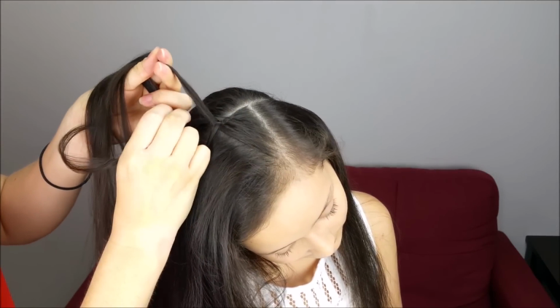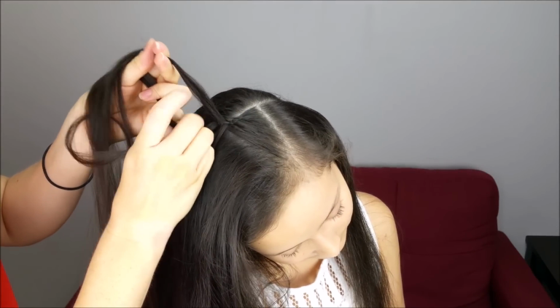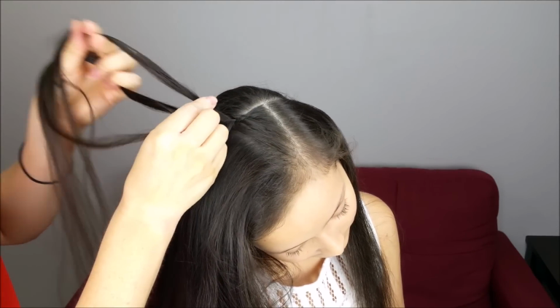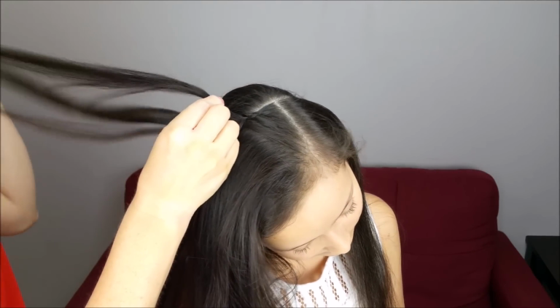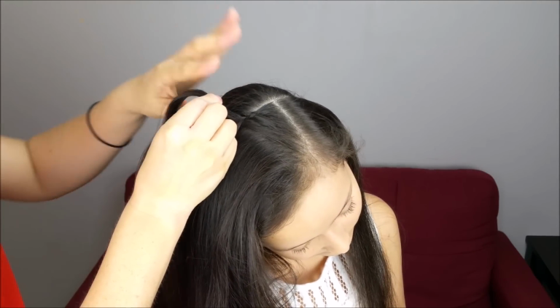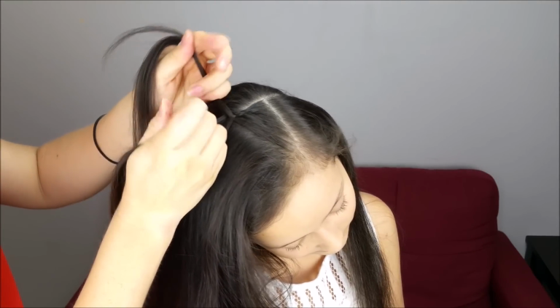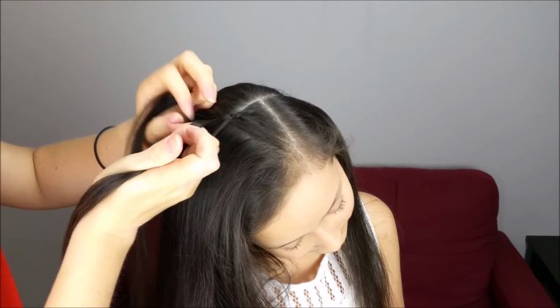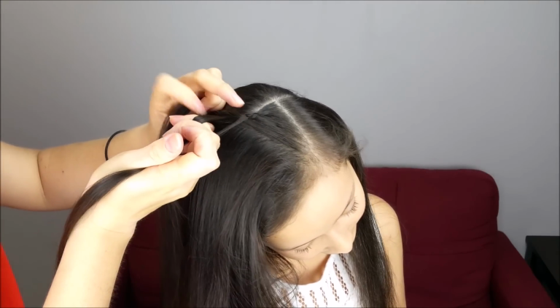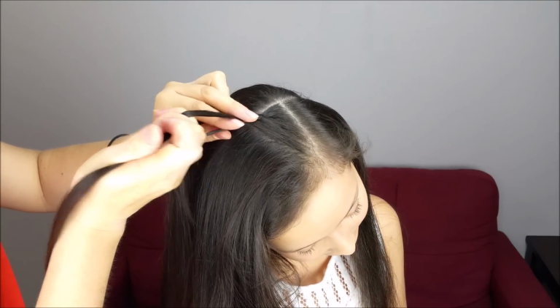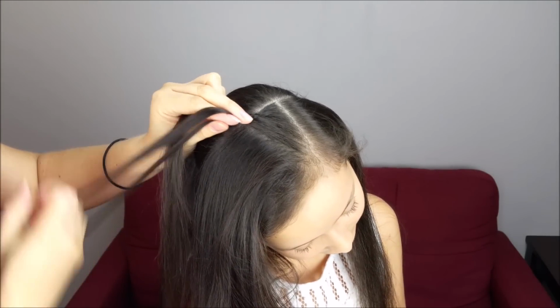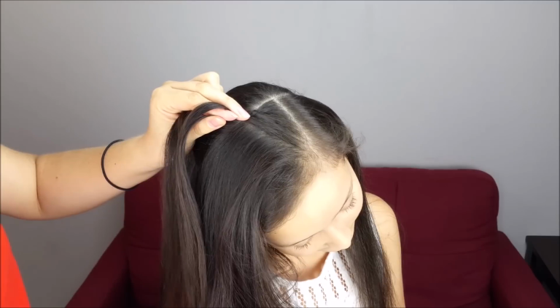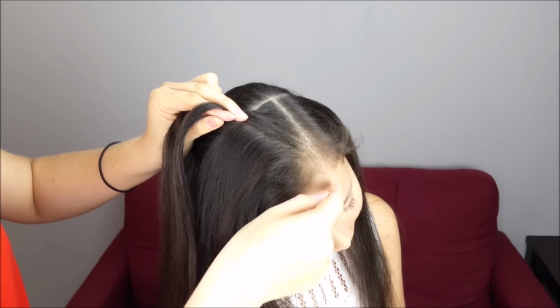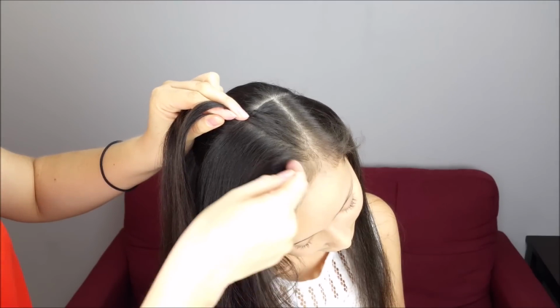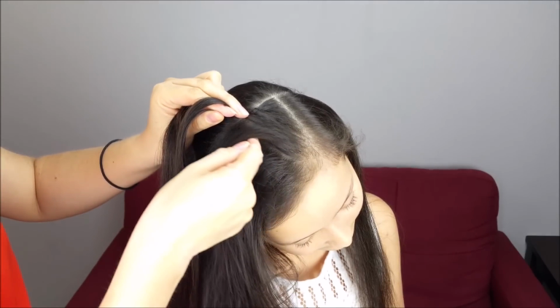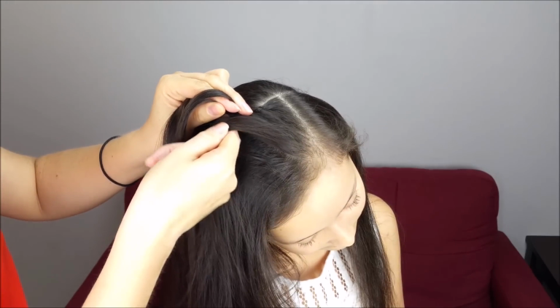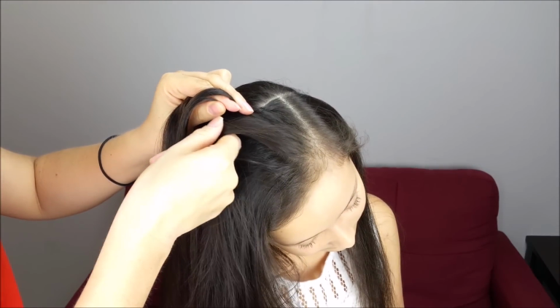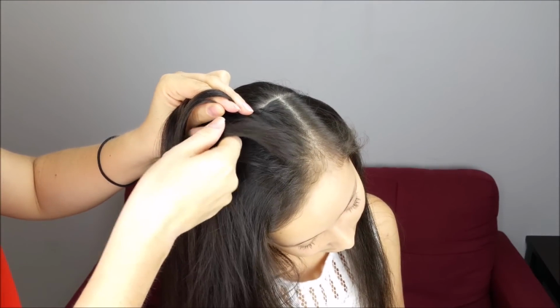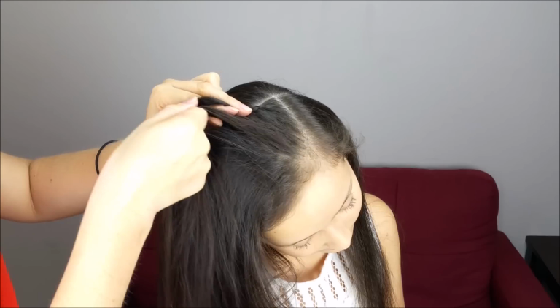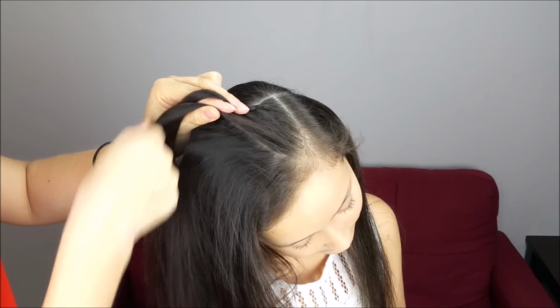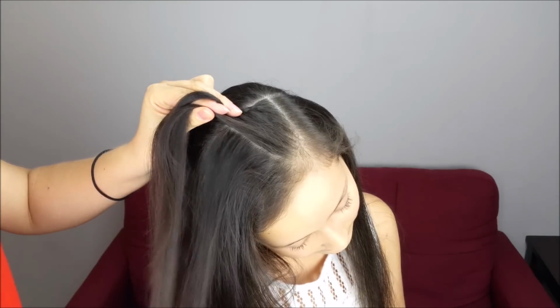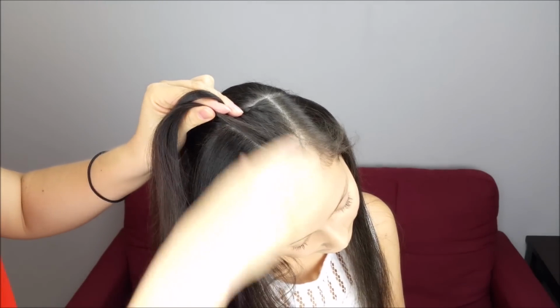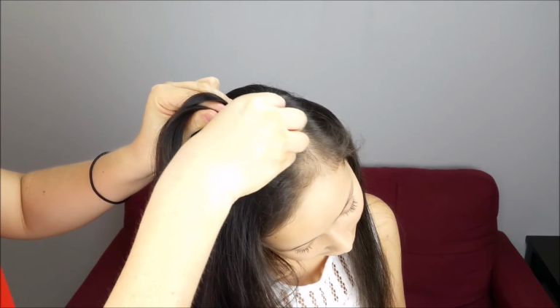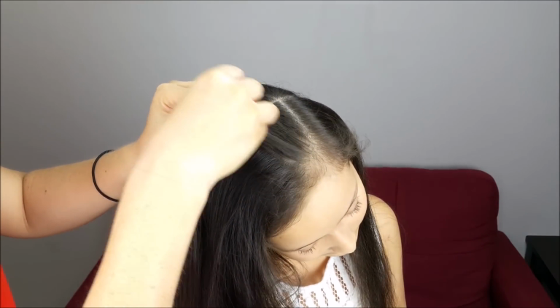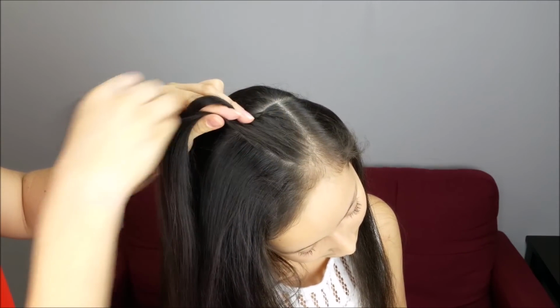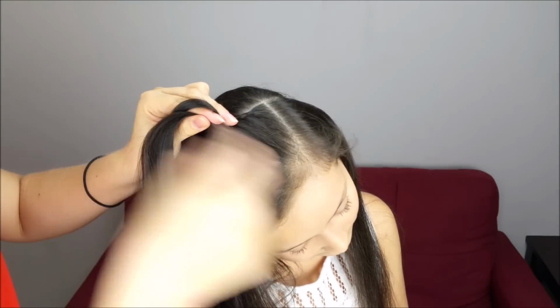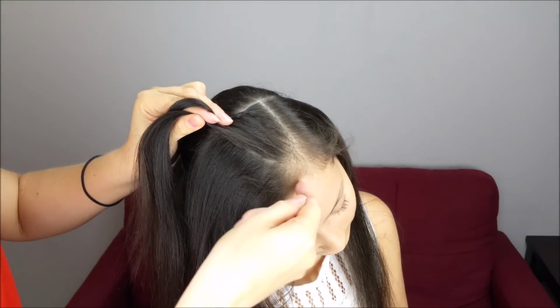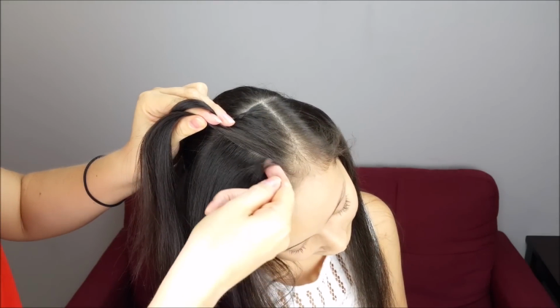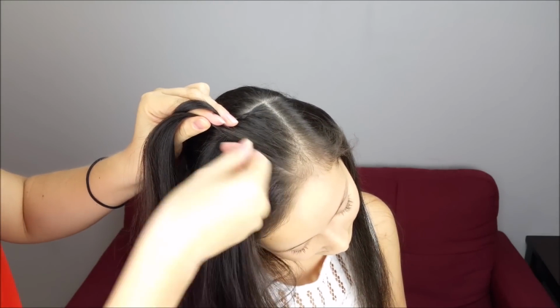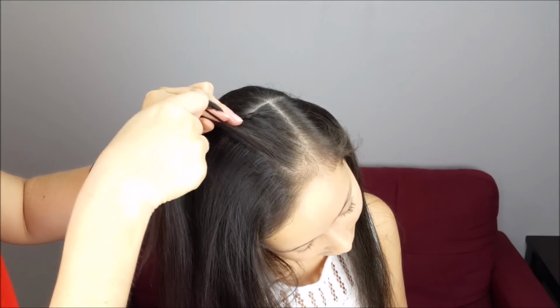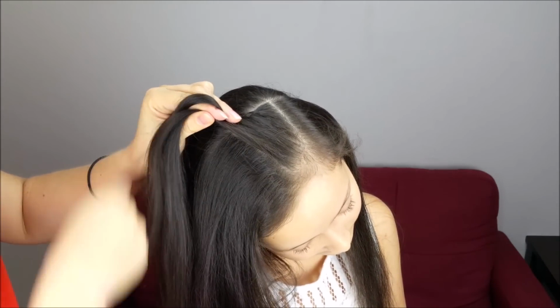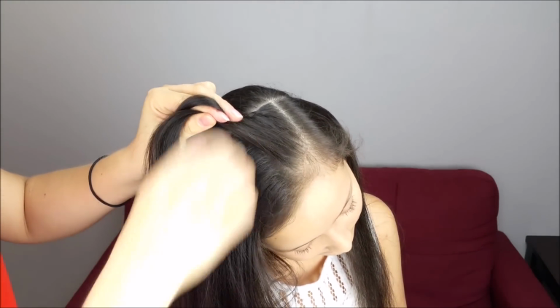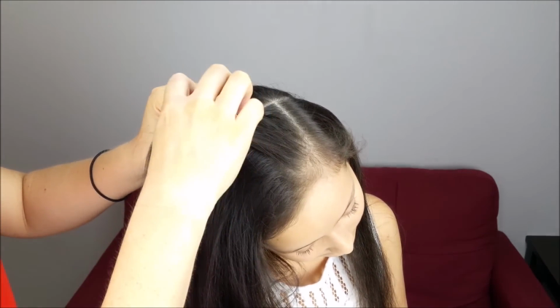Cross under the middle, cross this strand under the middle, and add a small section of hair to the braid. We're going to keep doing the same thing until we add the rest of the hair.